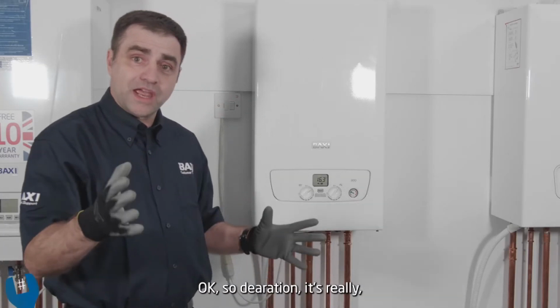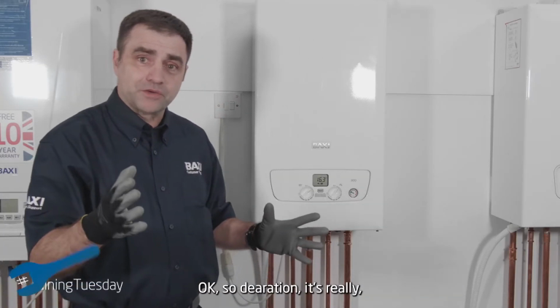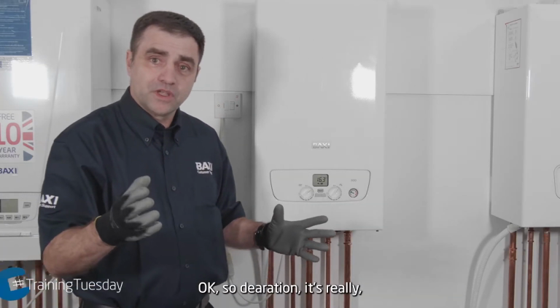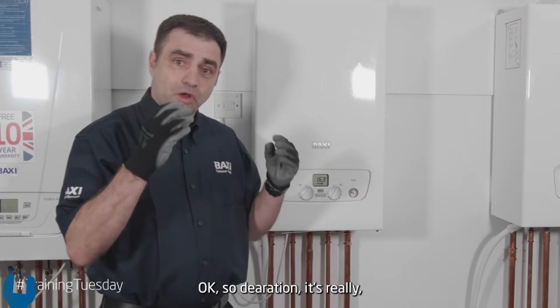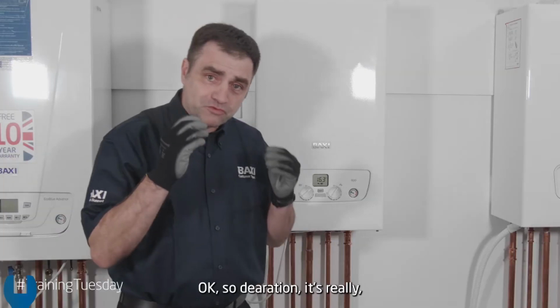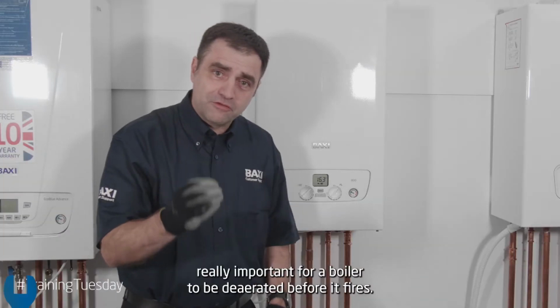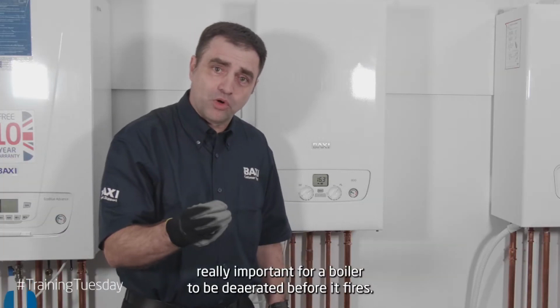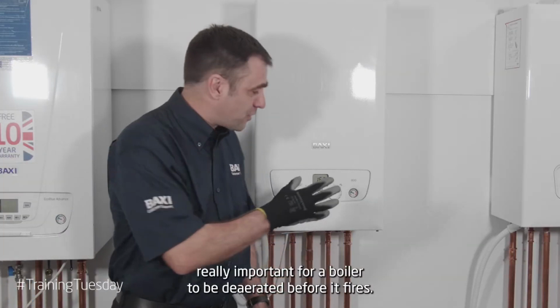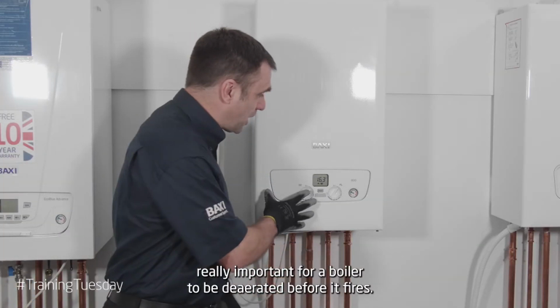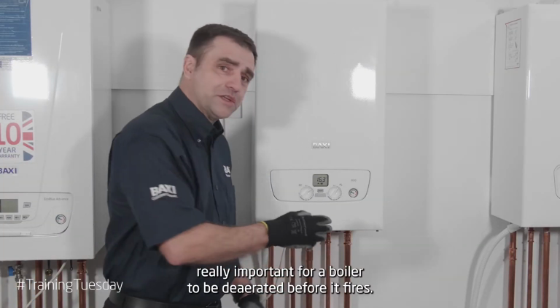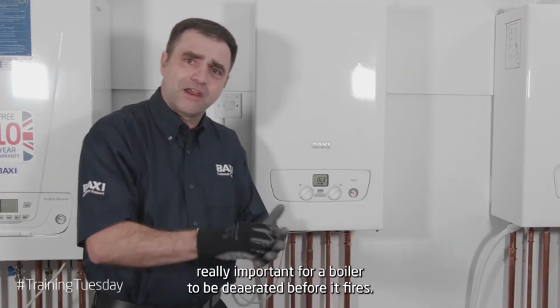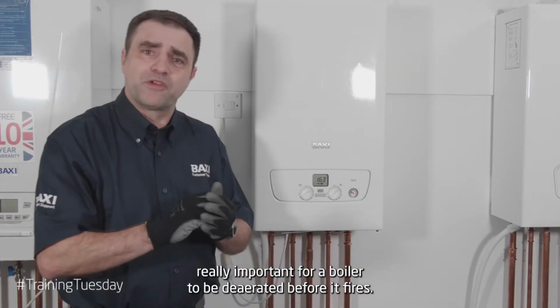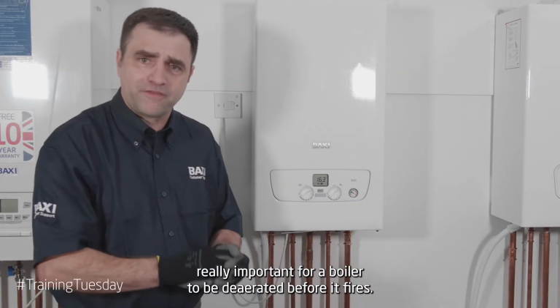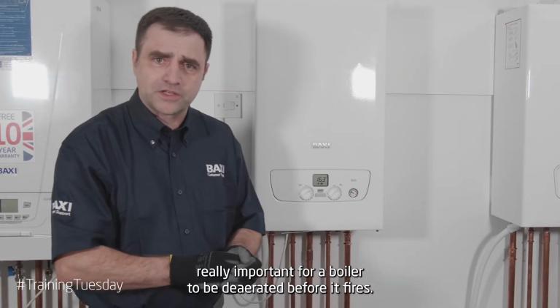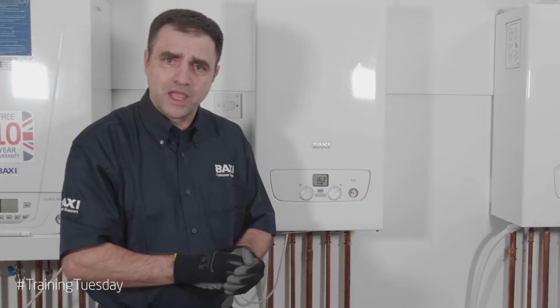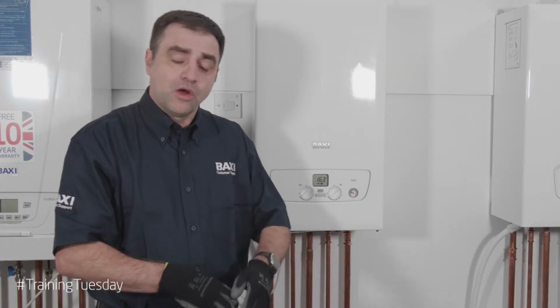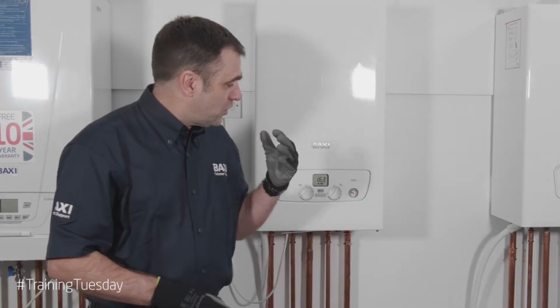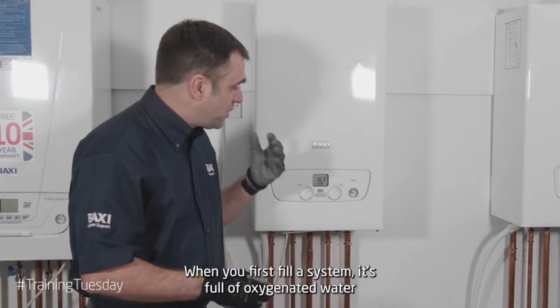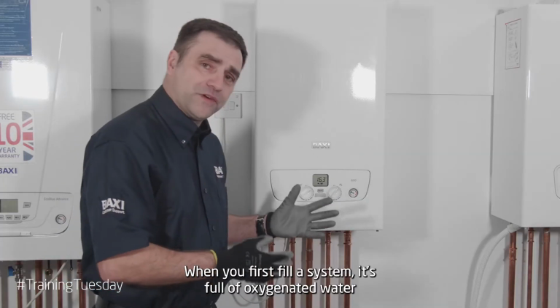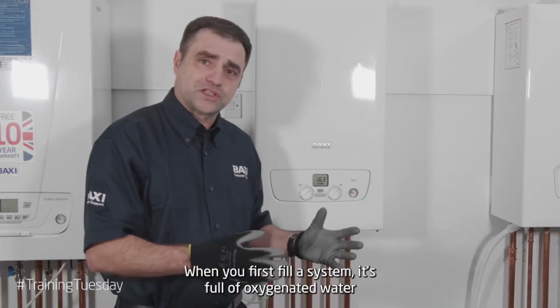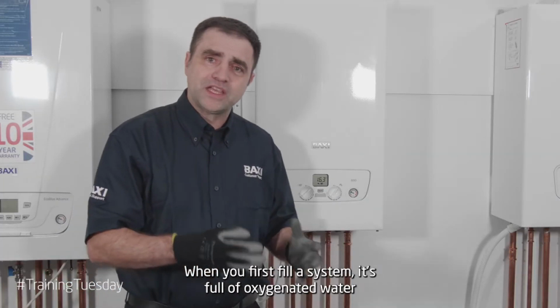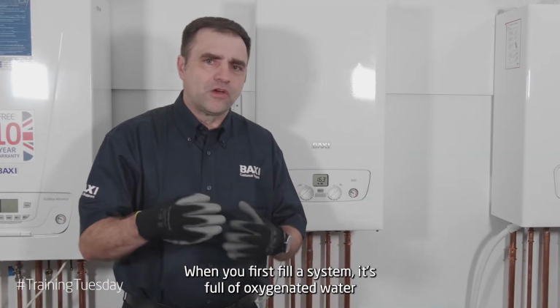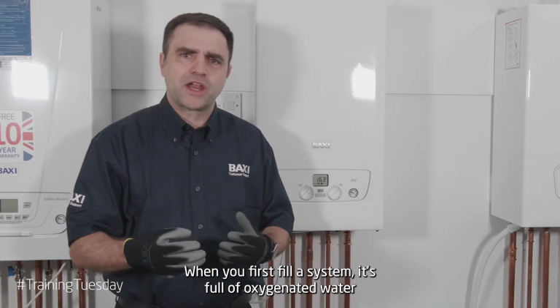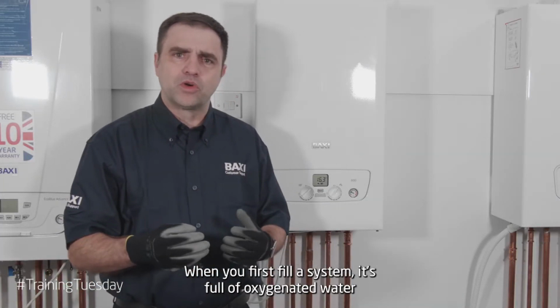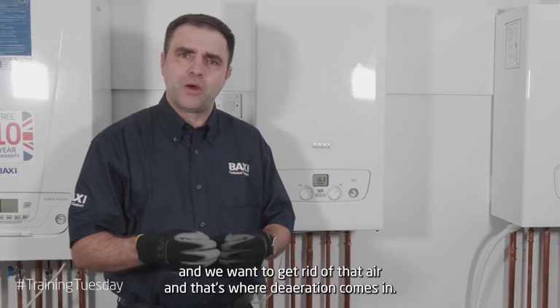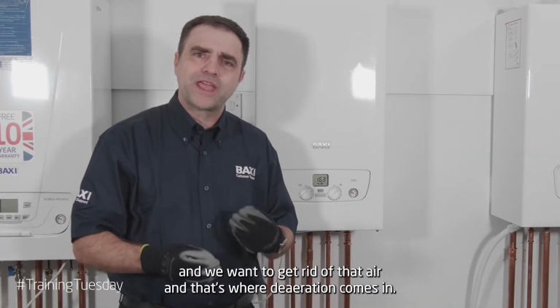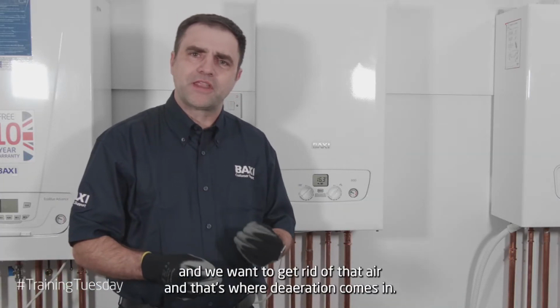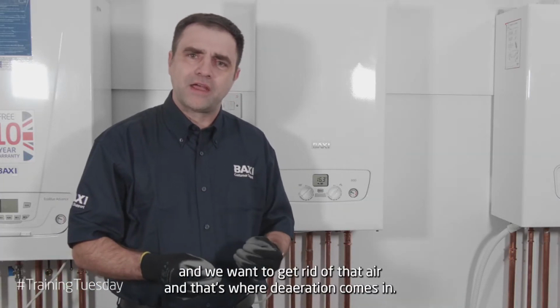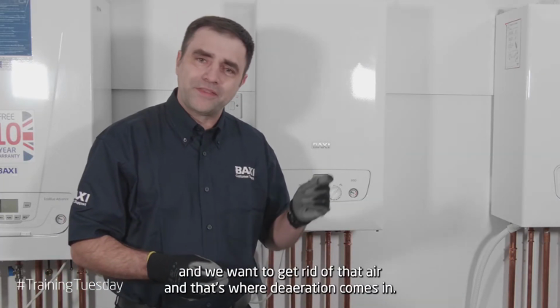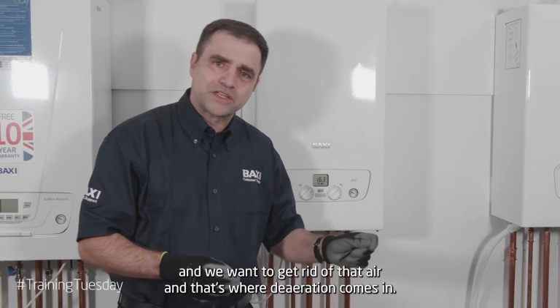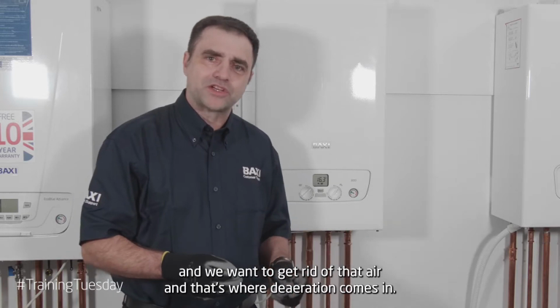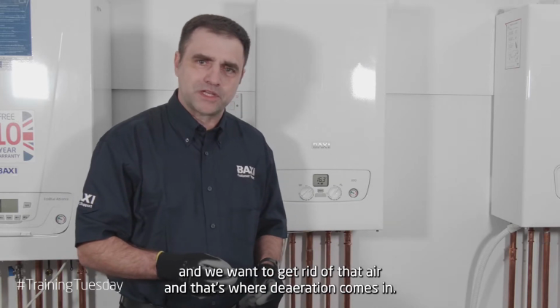So, deaeration. It's really, really important for a boiler to be deaerated before it fires. When you first fill a system, it's full of oxygenated water and we want to get rid of that air, and that's where deaeration comes in.